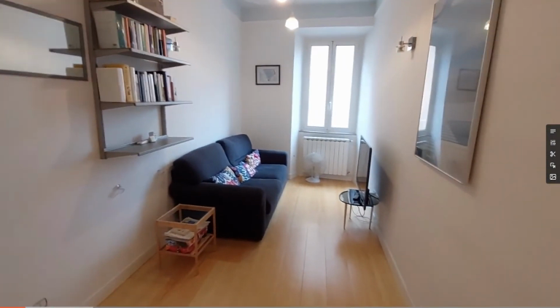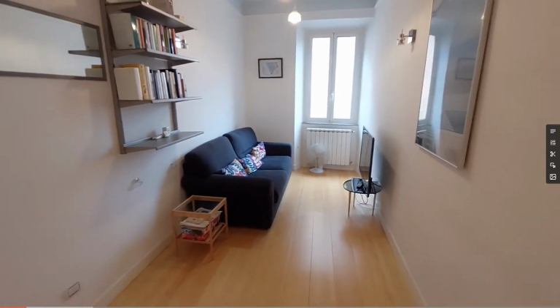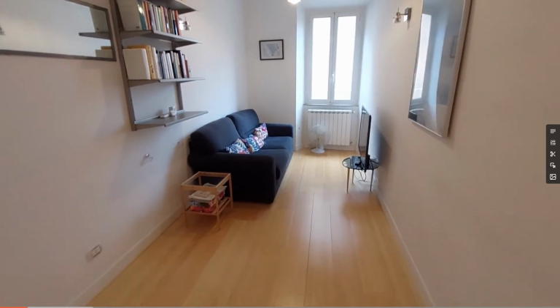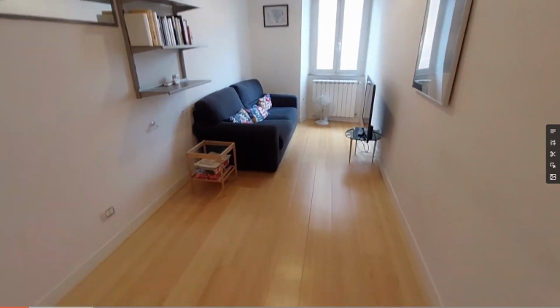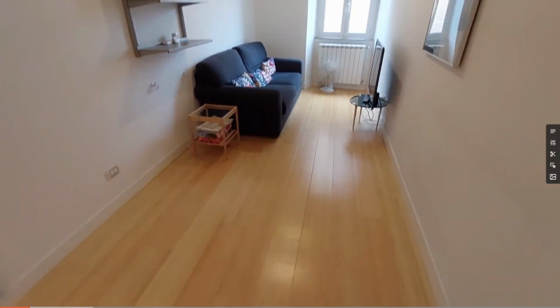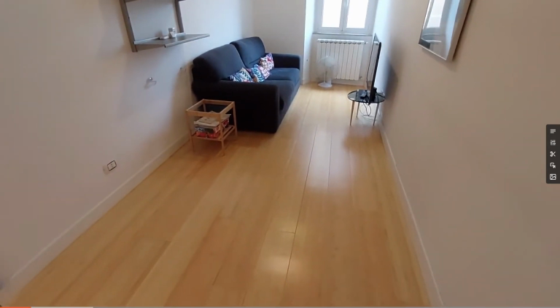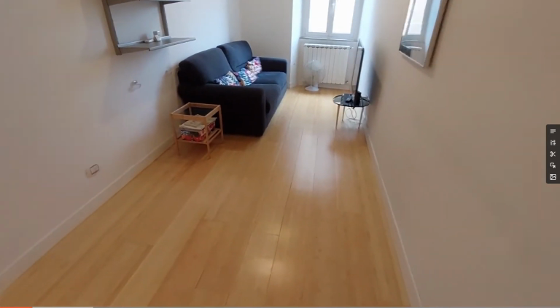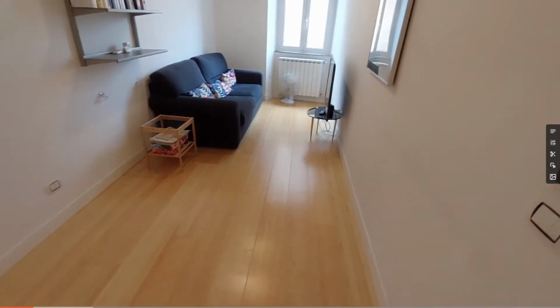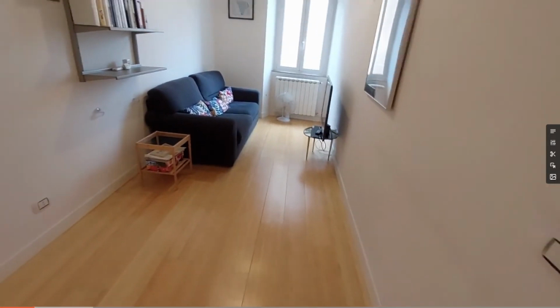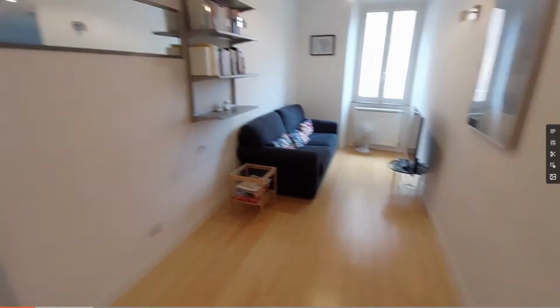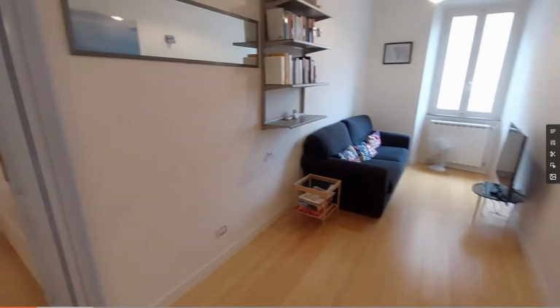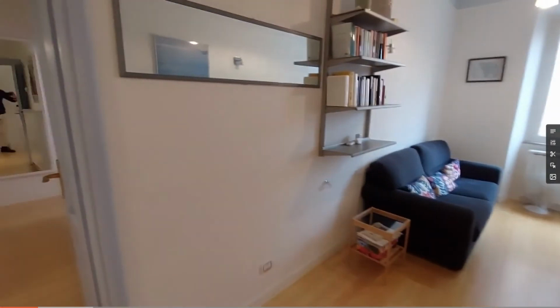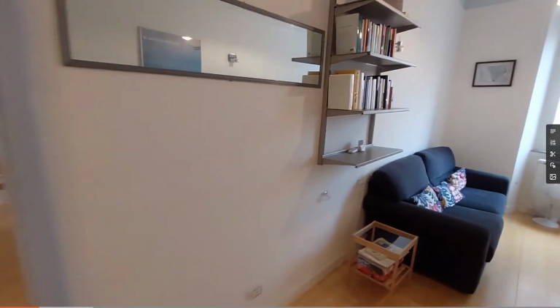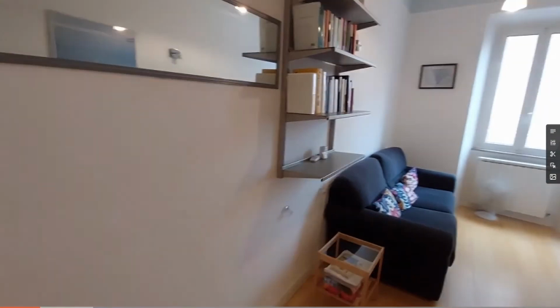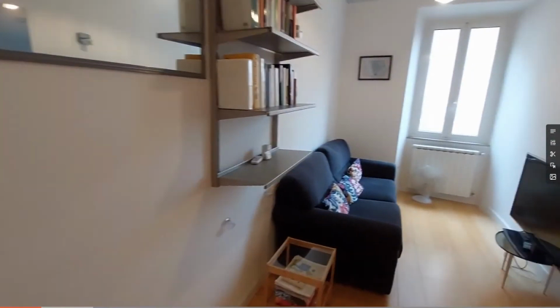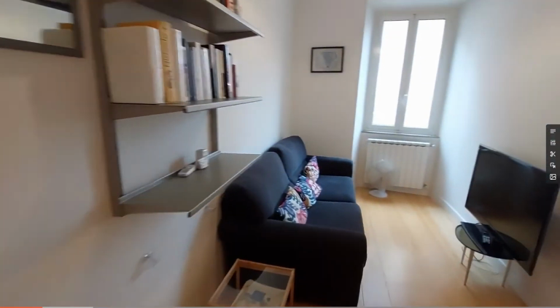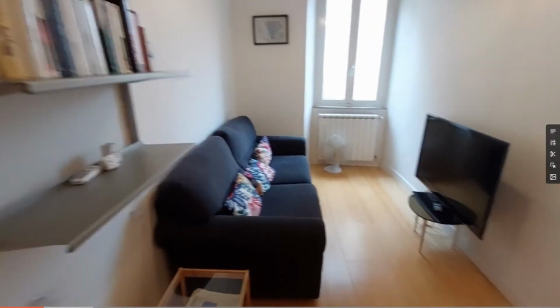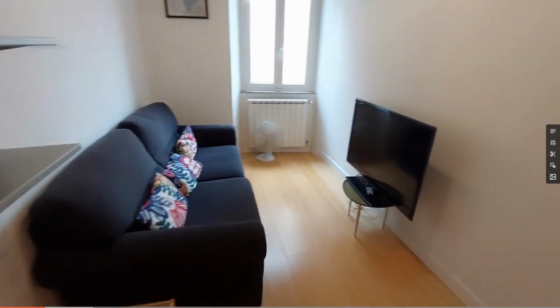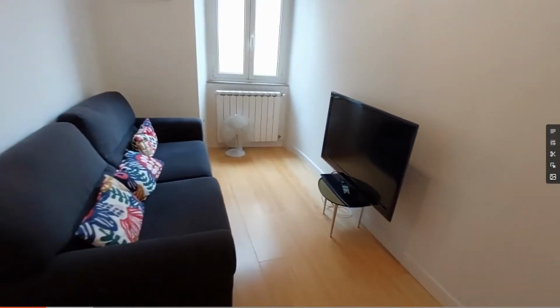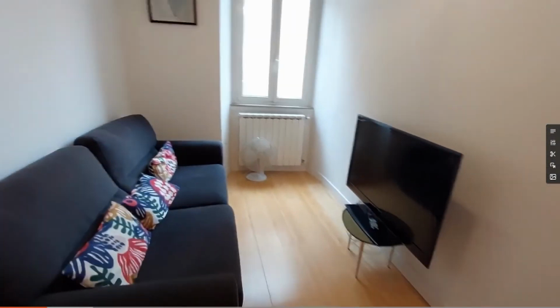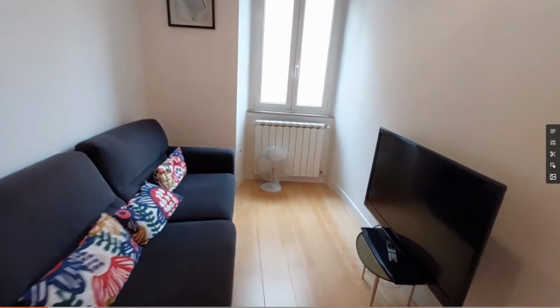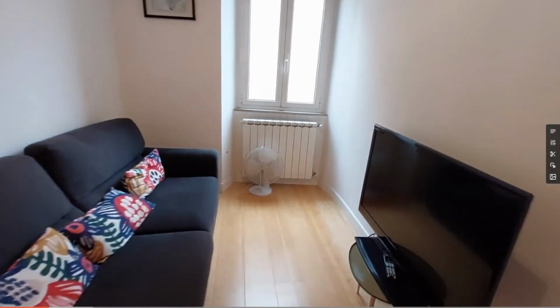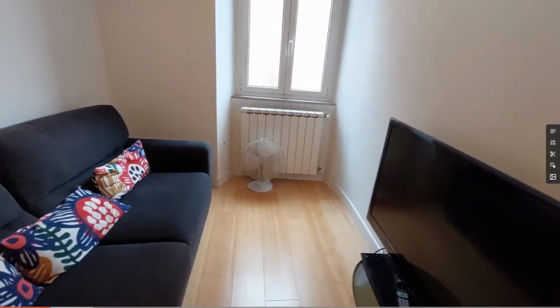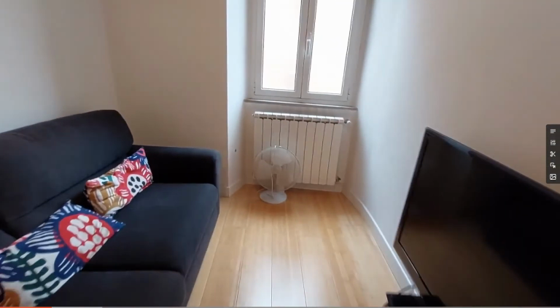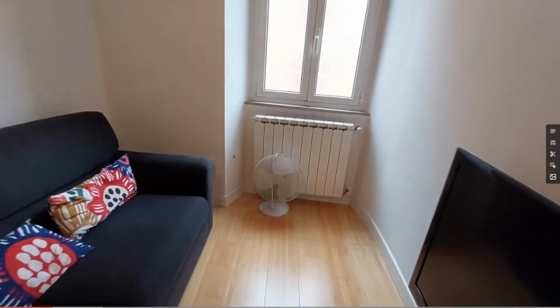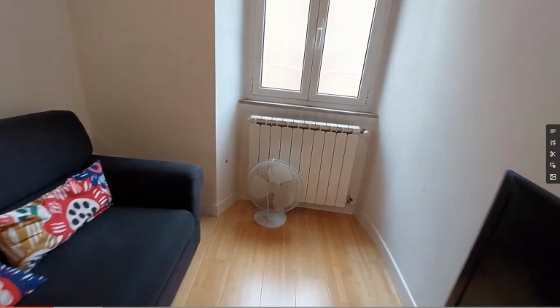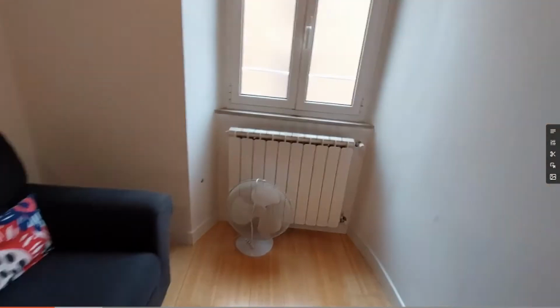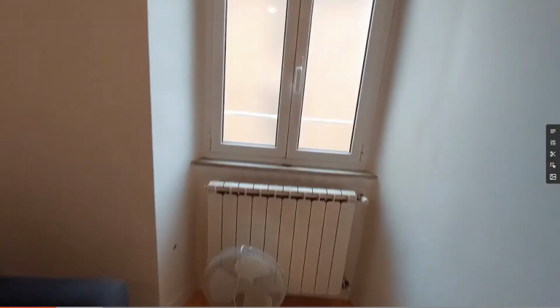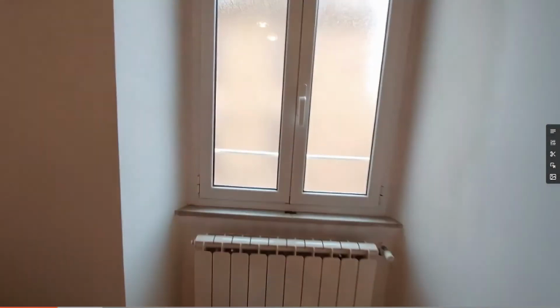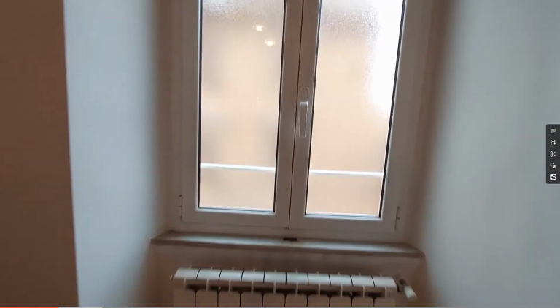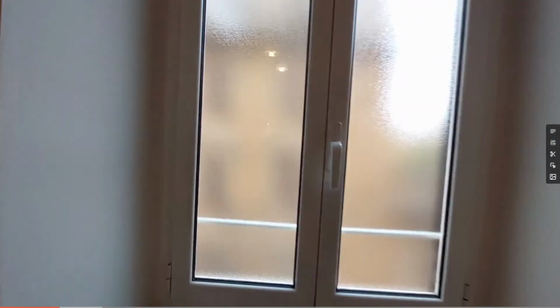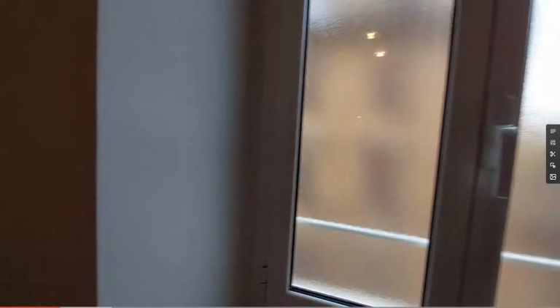This is the living room. As you can see, it is very, very bright, full of natural light. Here we have a shelving with some books. You'll find the sofa and the window of this room.